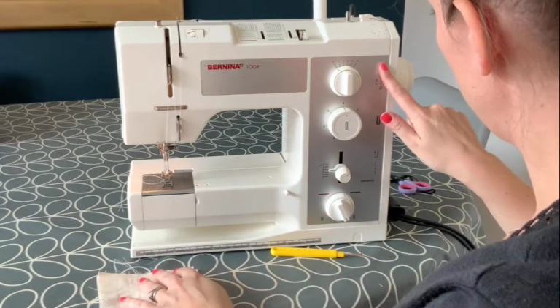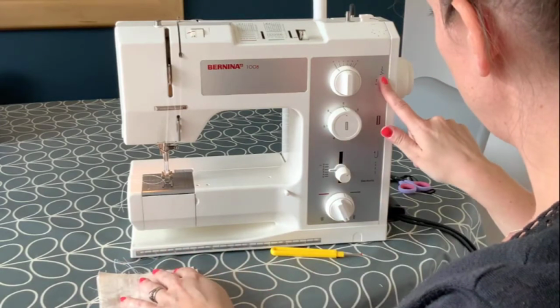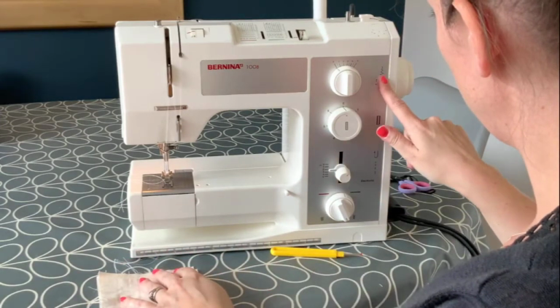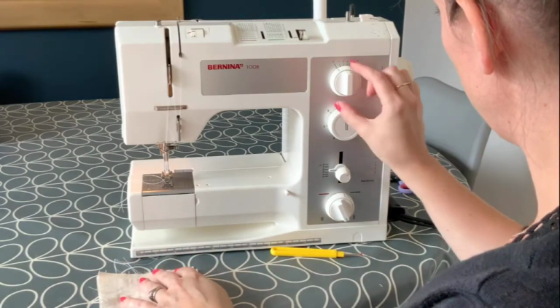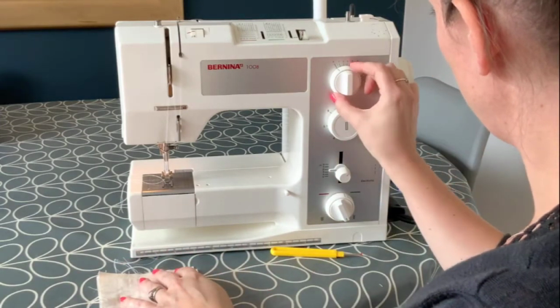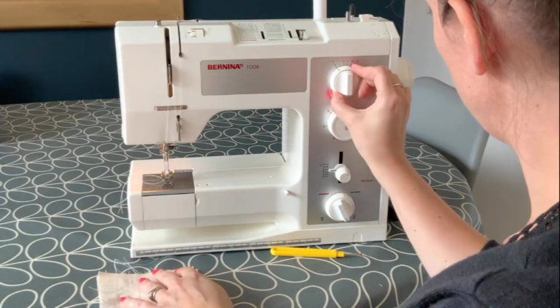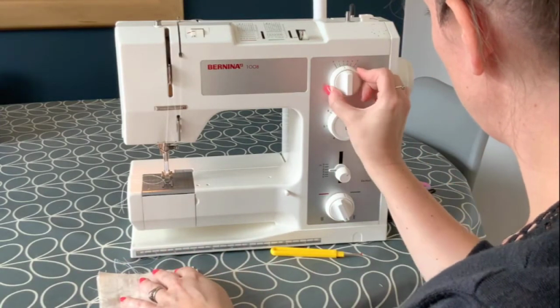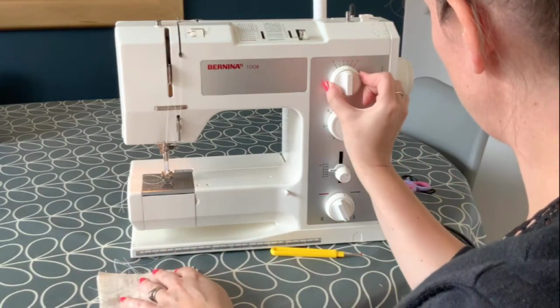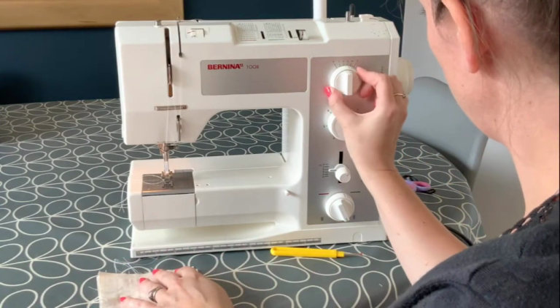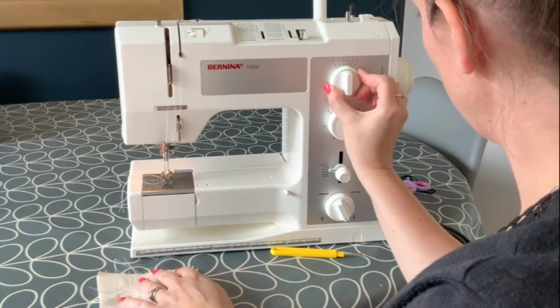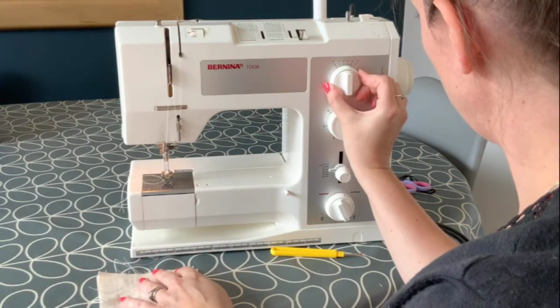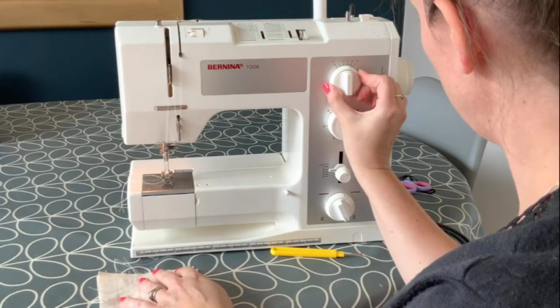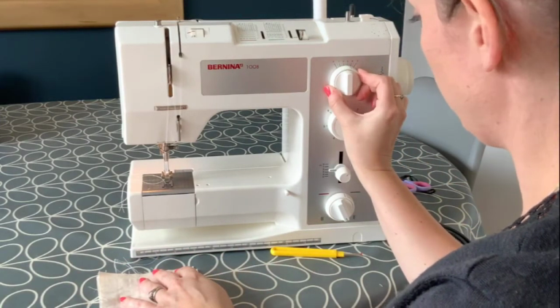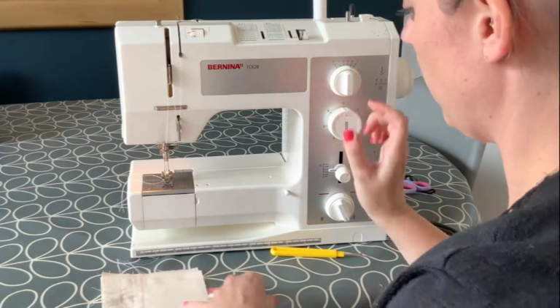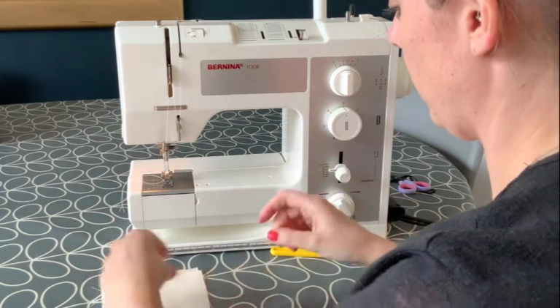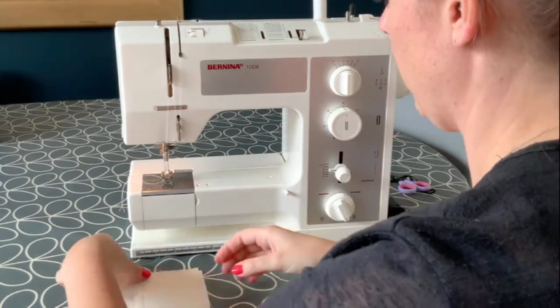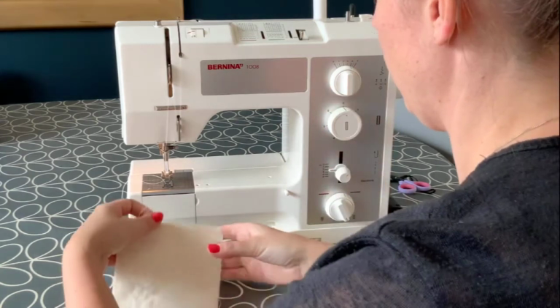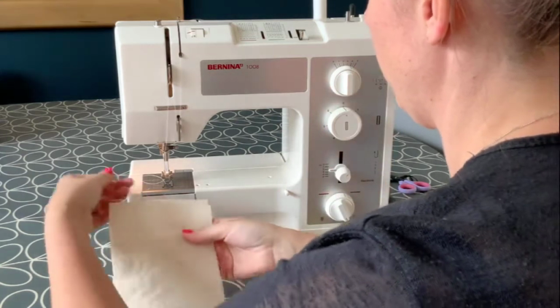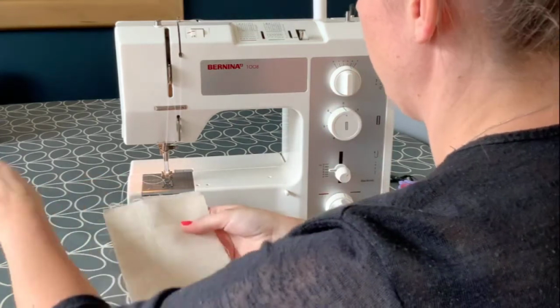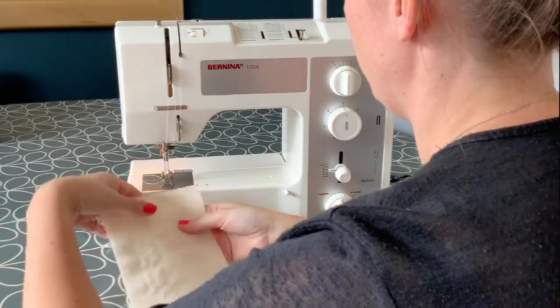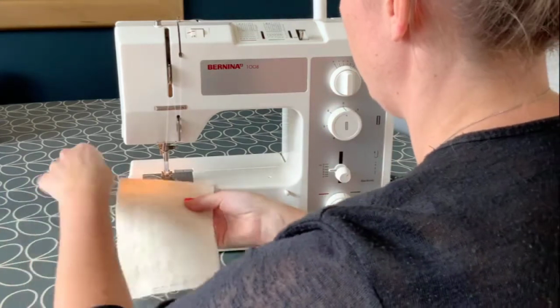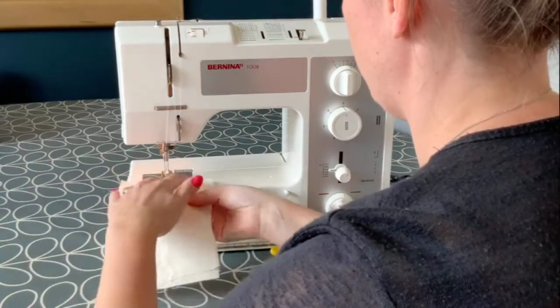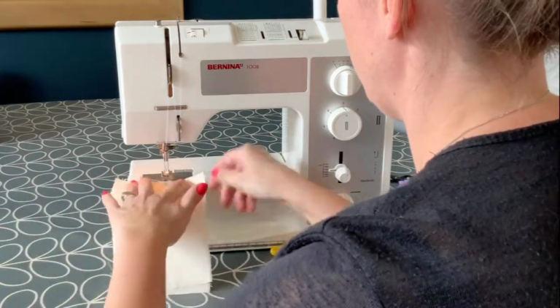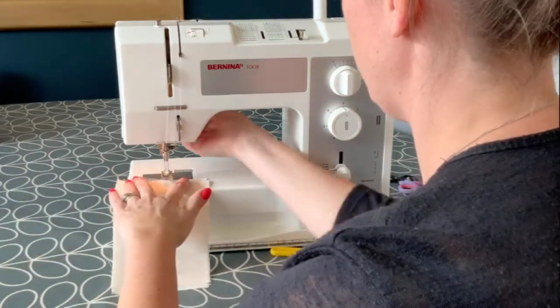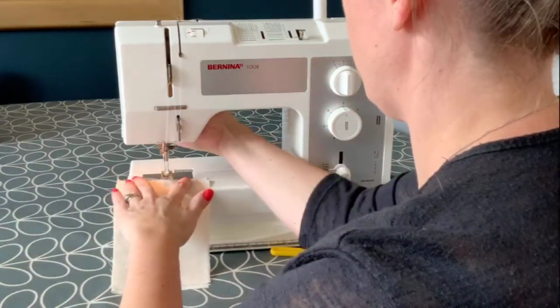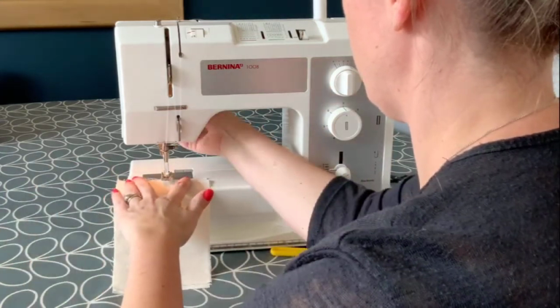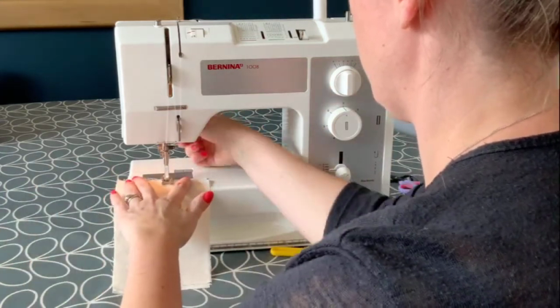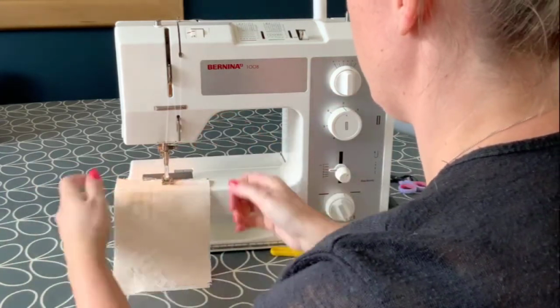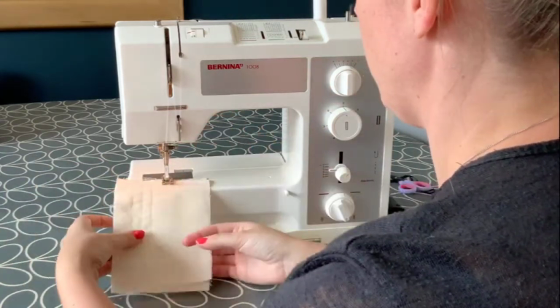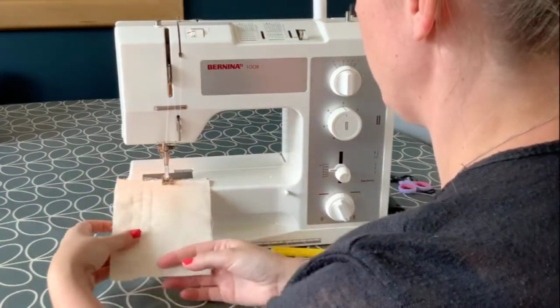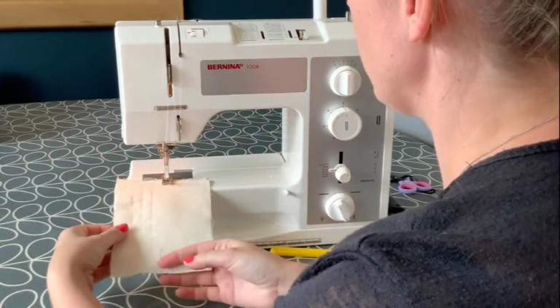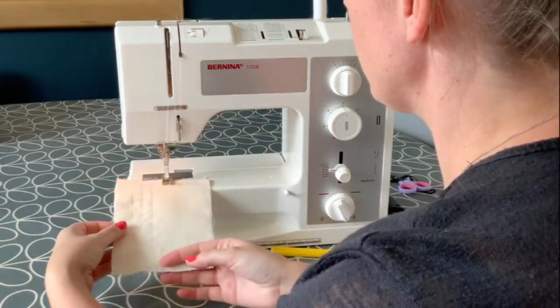Have a practice at changing the stitch. You may need to use your manual or search for your machine model on YouTube. Practice and try out as many stitches as you can.